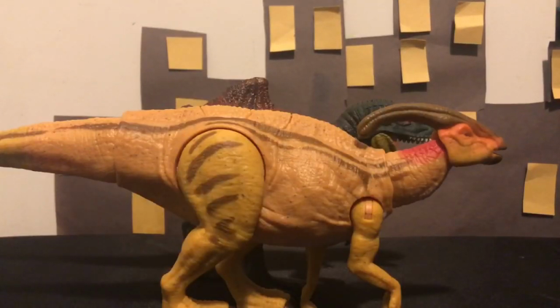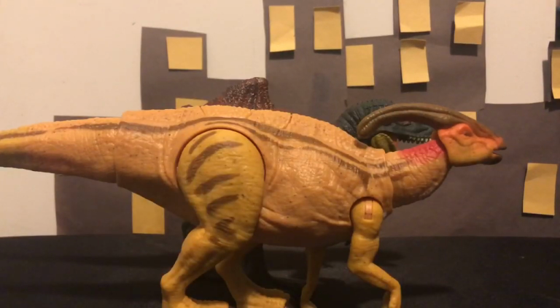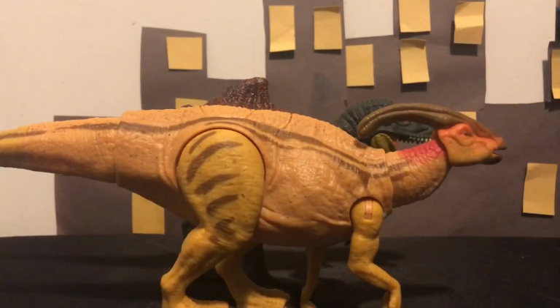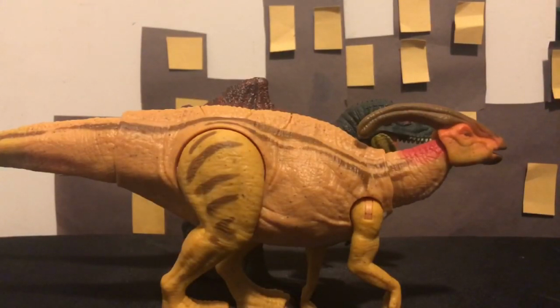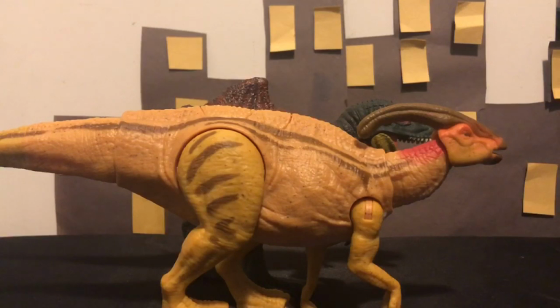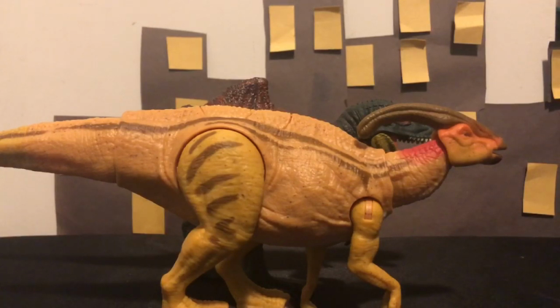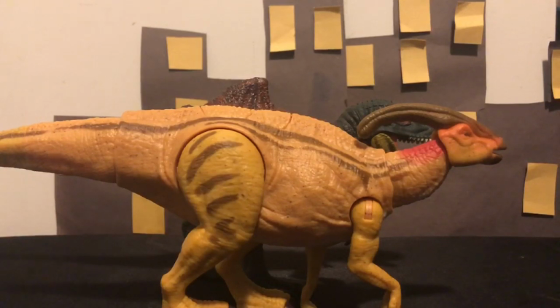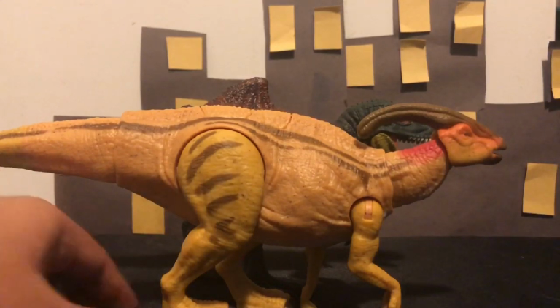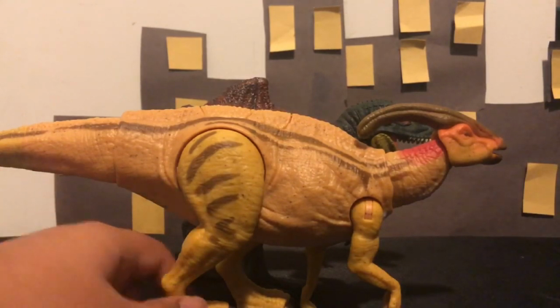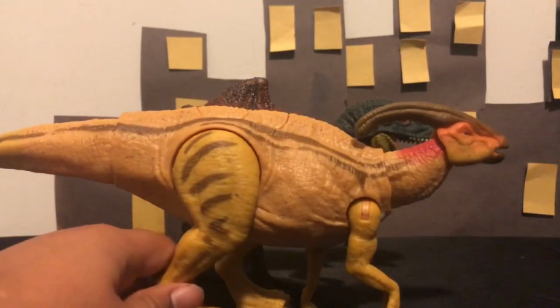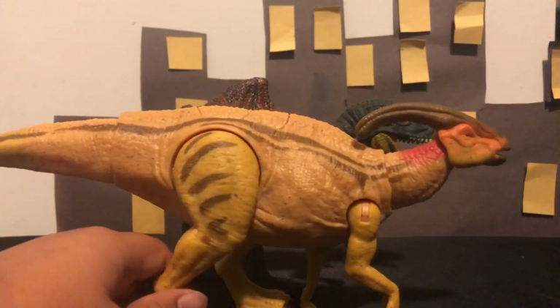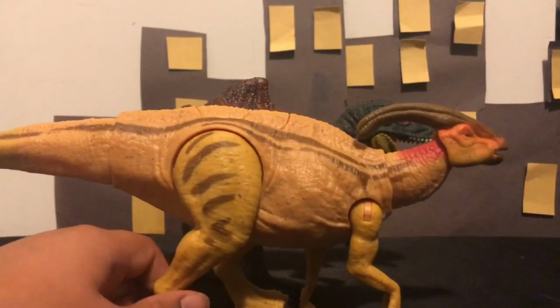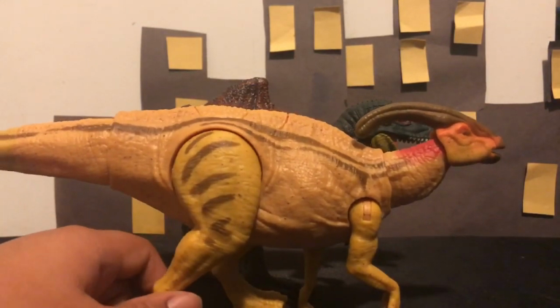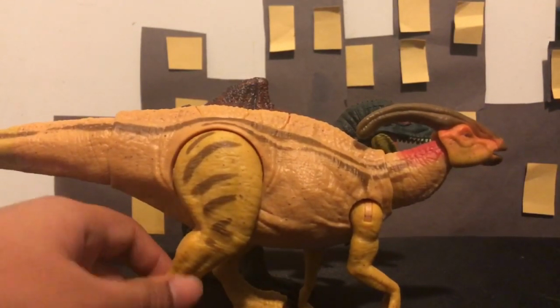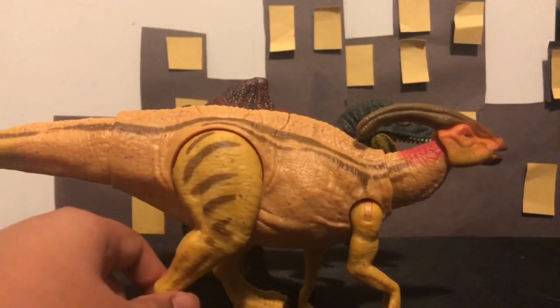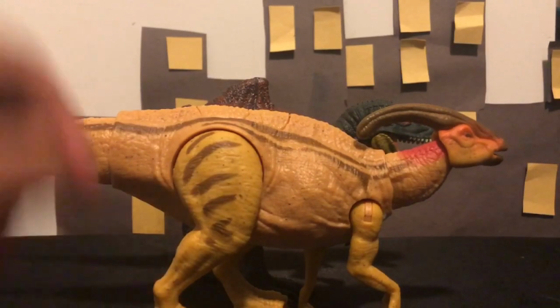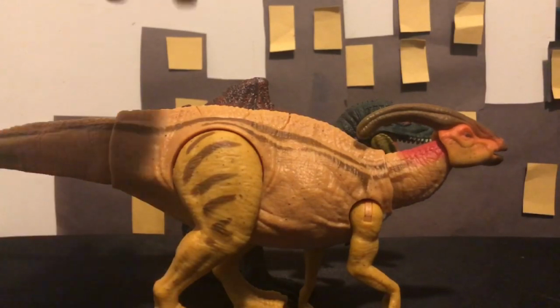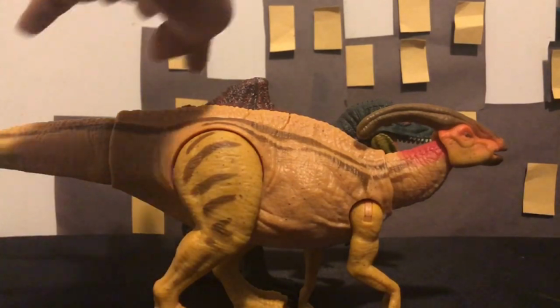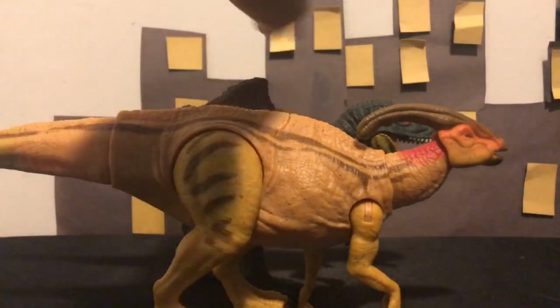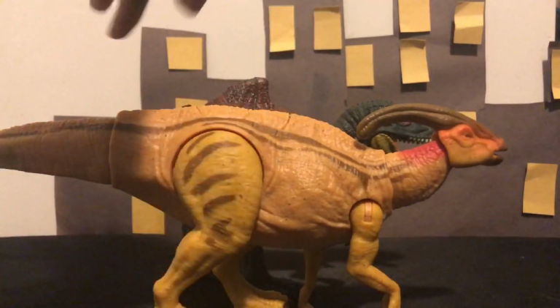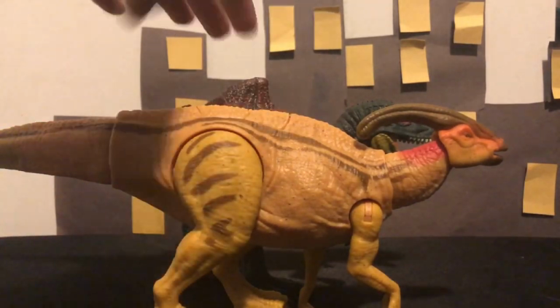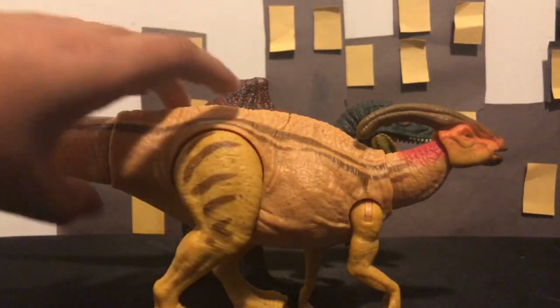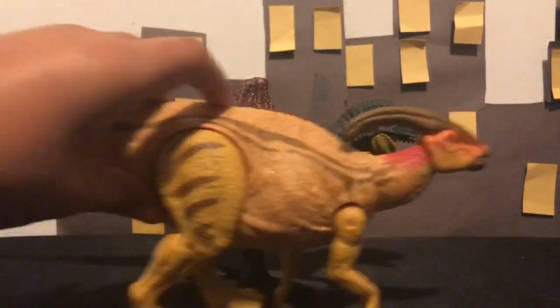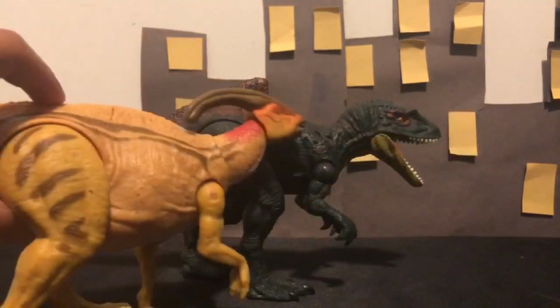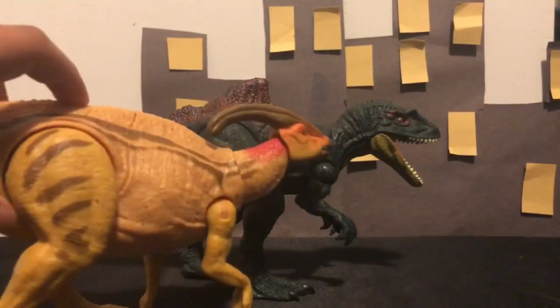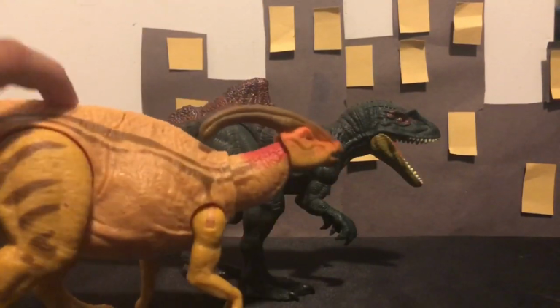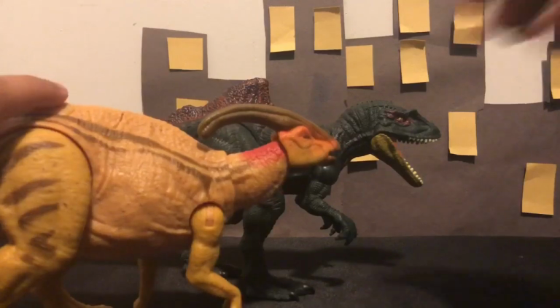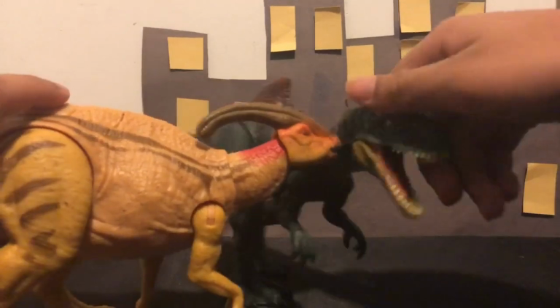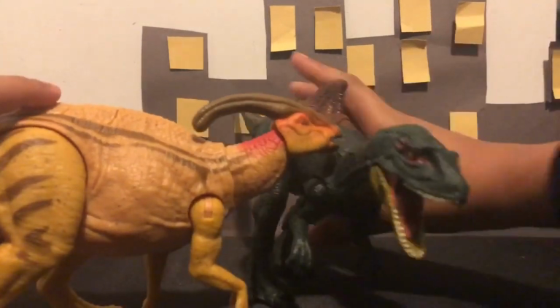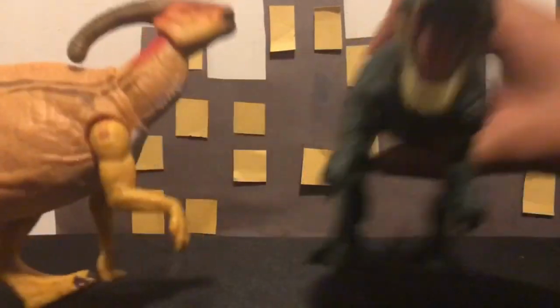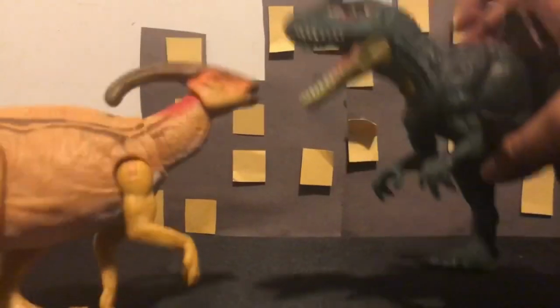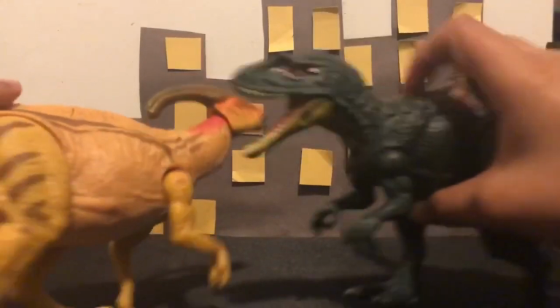Here we have the Parasaurolophus next to the Dual Attack Concavenator — they're basically the same size. The only thing that gives Concavenator the extra height is the little hump right here, which is the only thing poking out. I really like these two together.